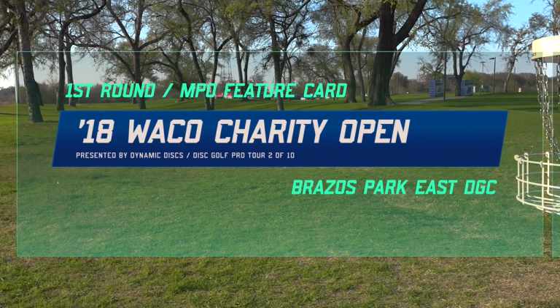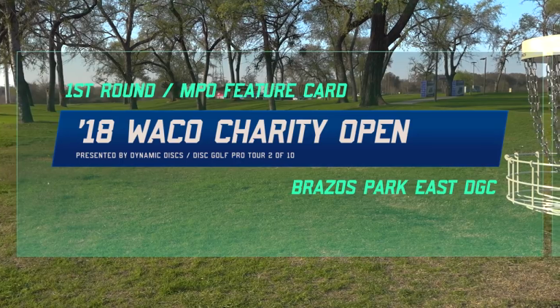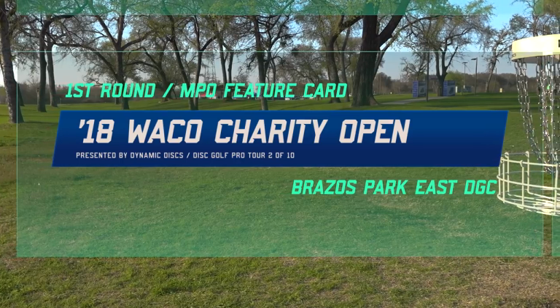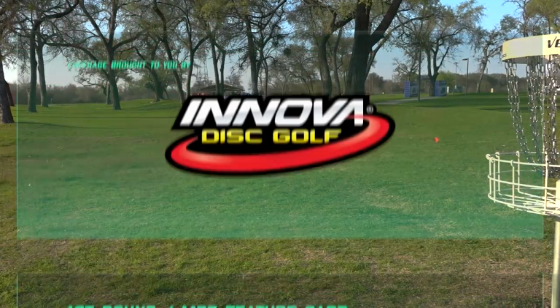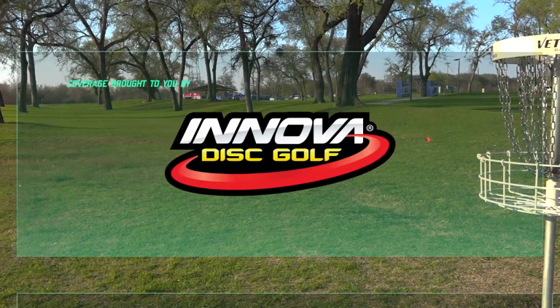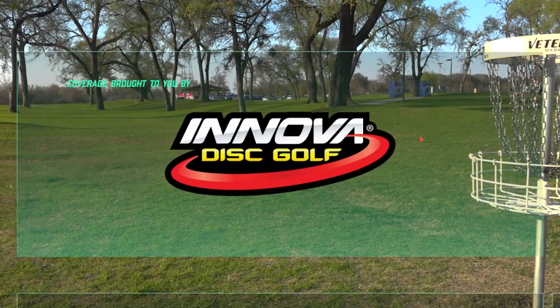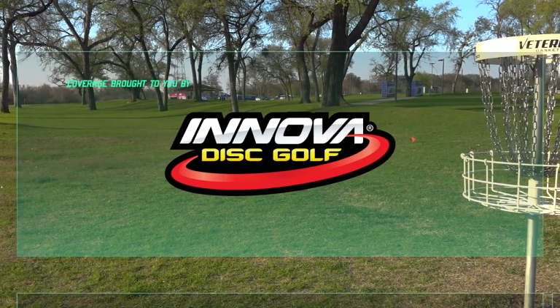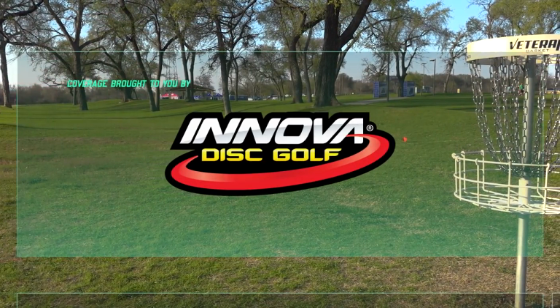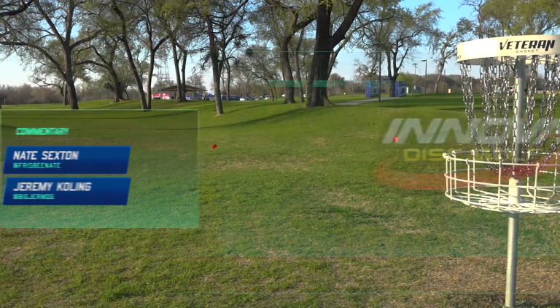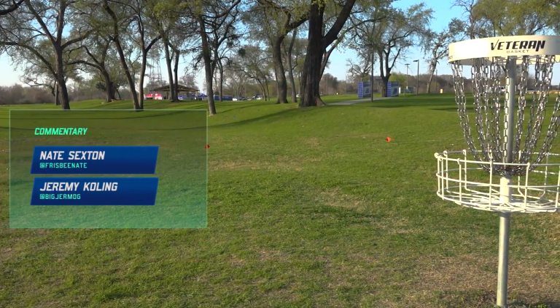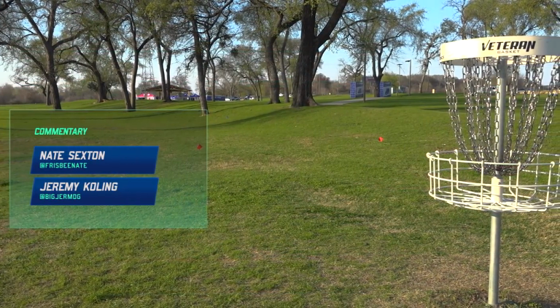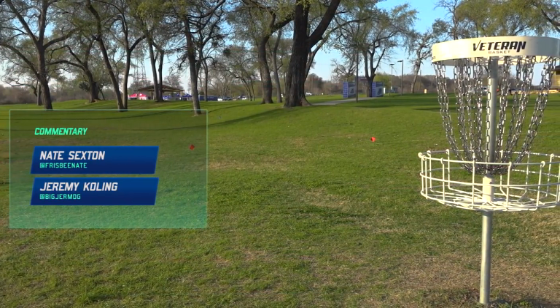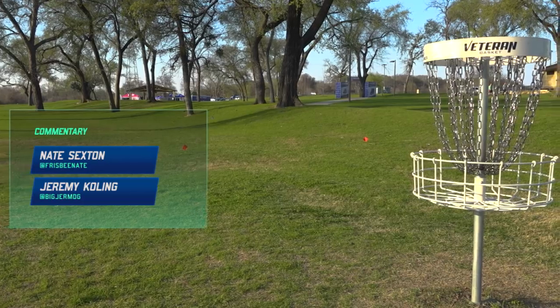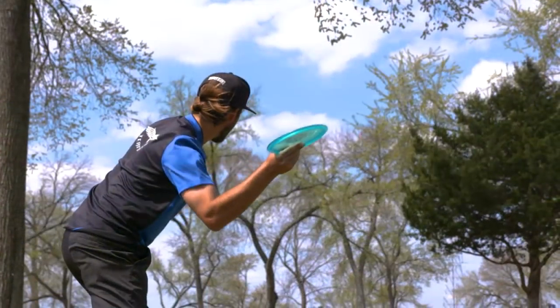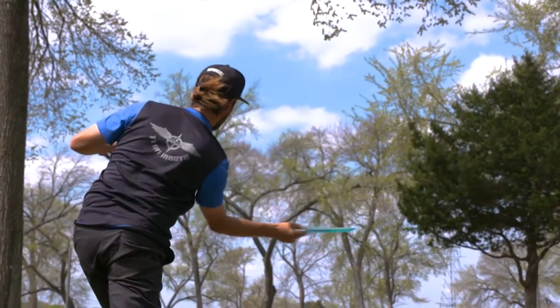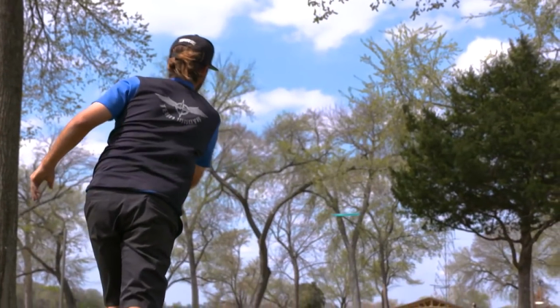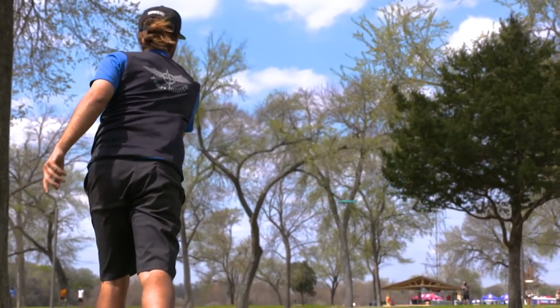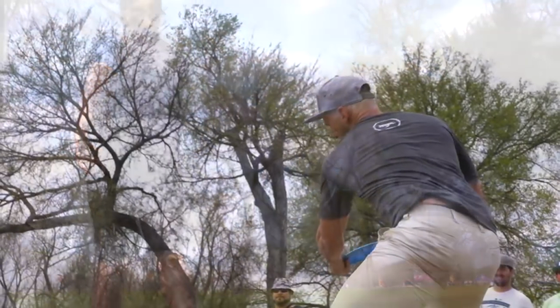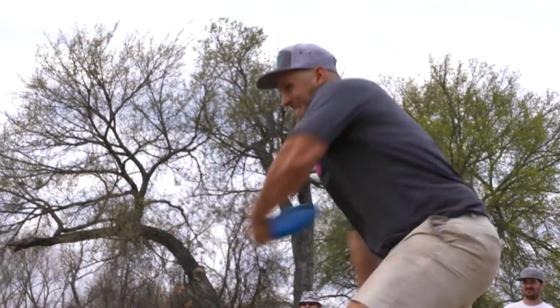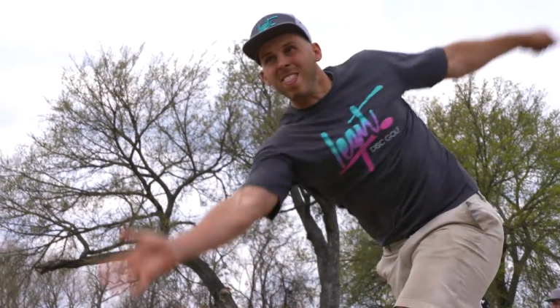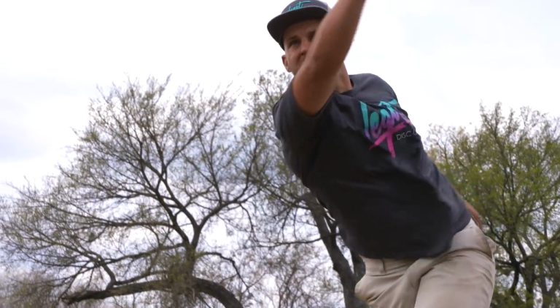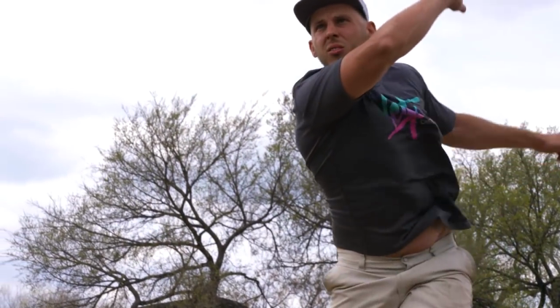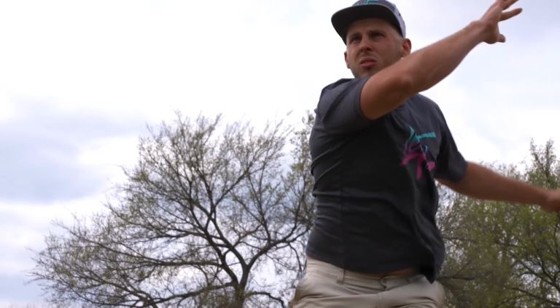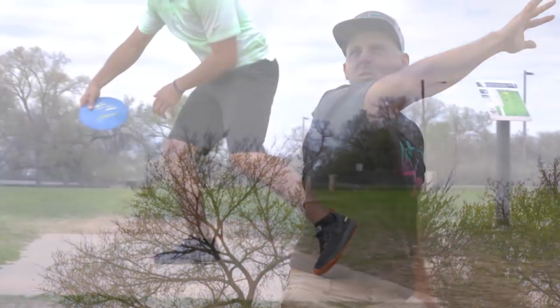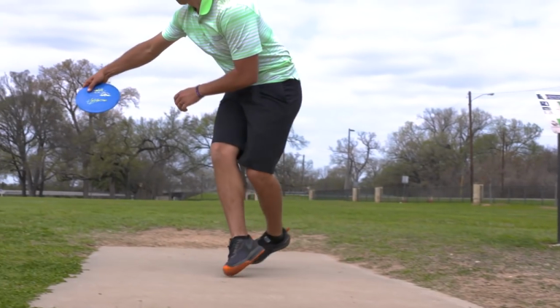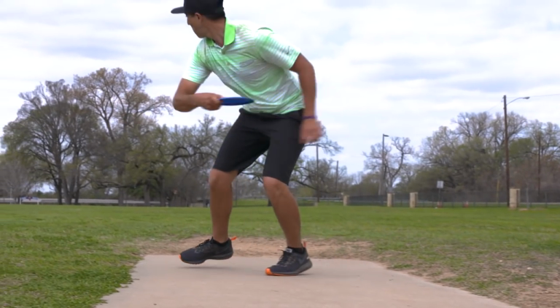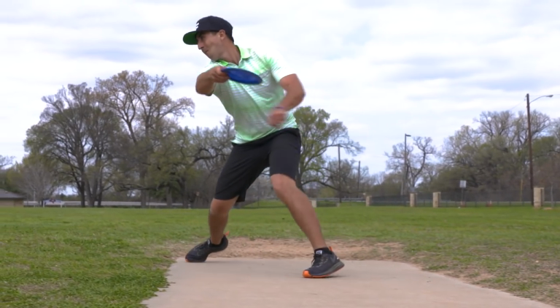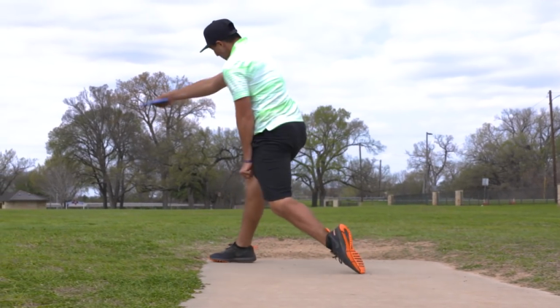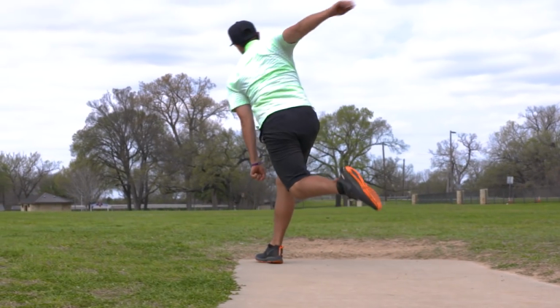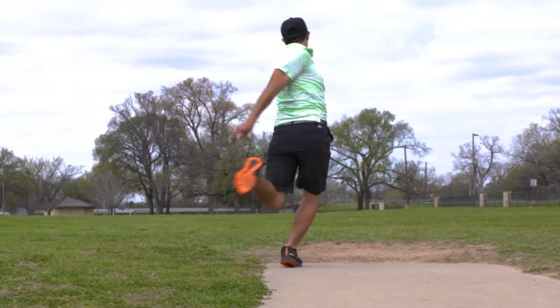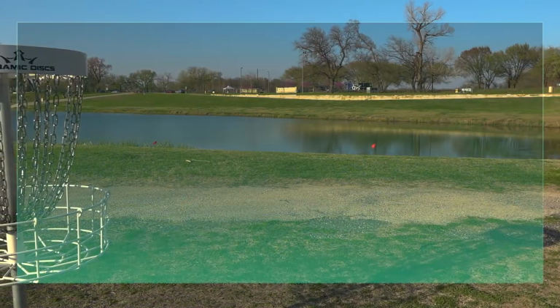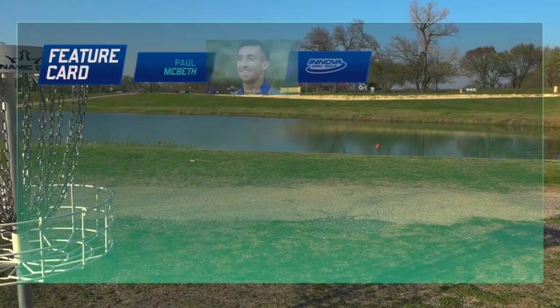Hello and welcome to the 2018 Waco Annual Charity Open from Waco, Texas. We've got JomezPro coverage of round one. We've got some Texas boys, Fall McBeast, Big Sexy Commentary, Nate Sexton, and Jeremy Culling. And we're here at Waco.